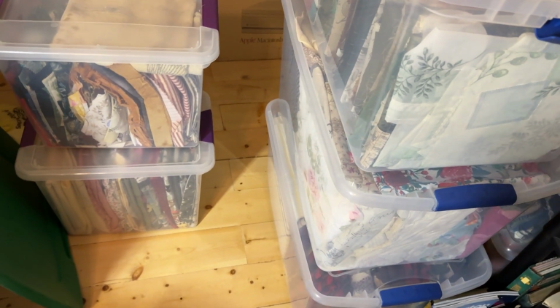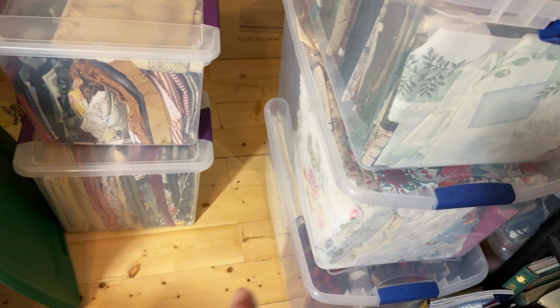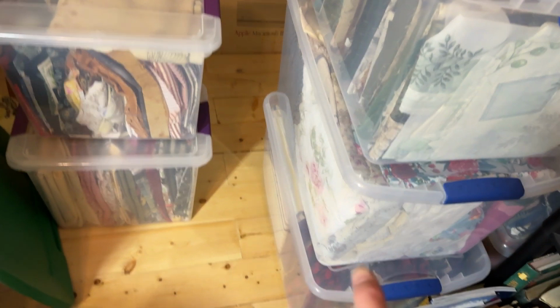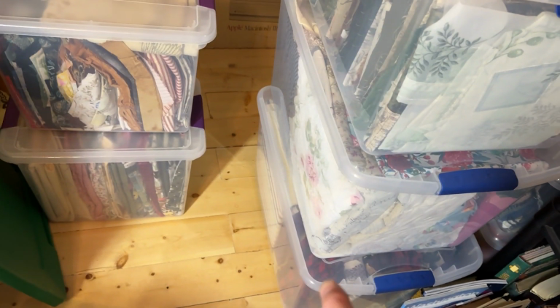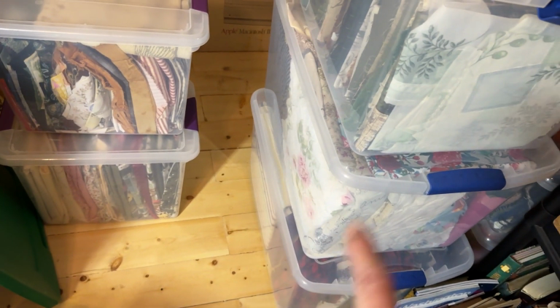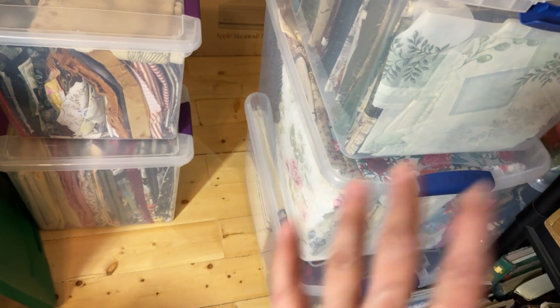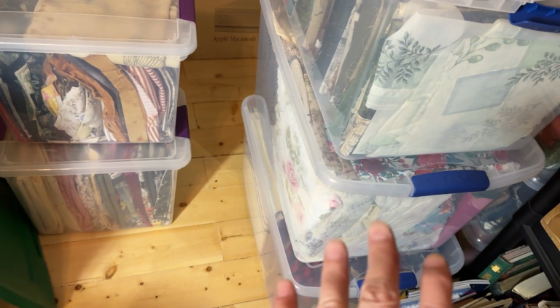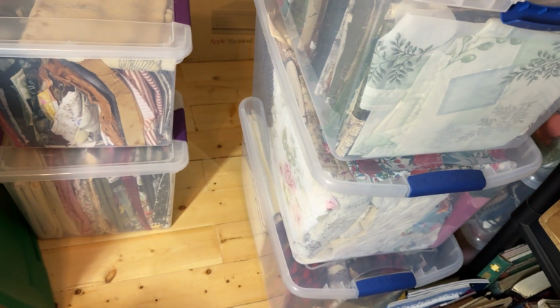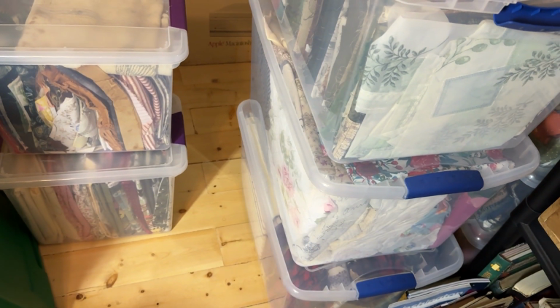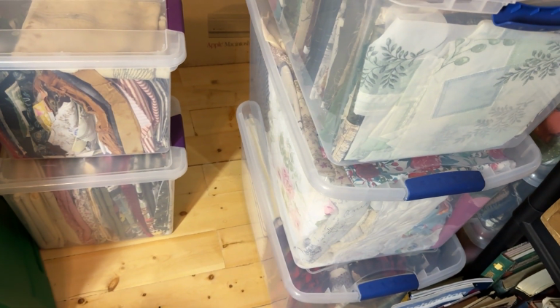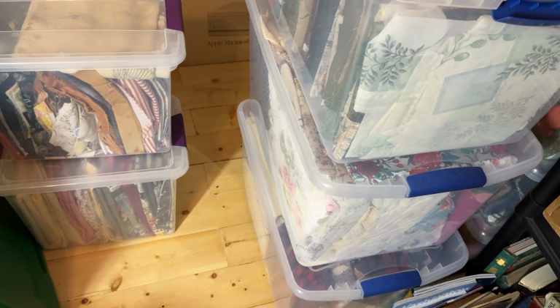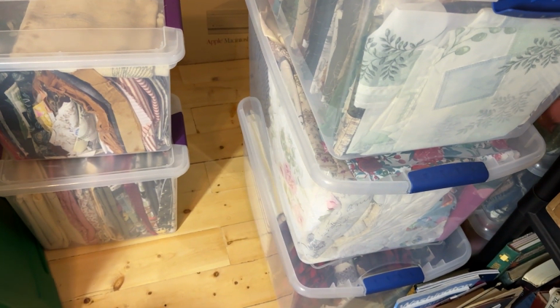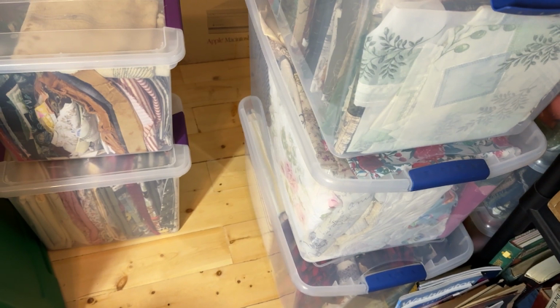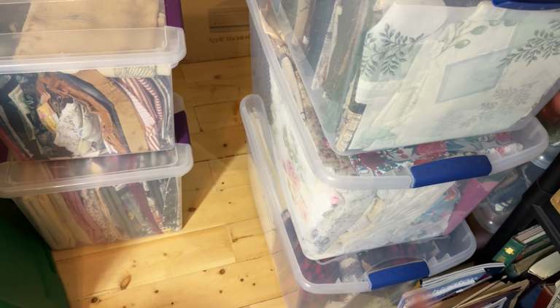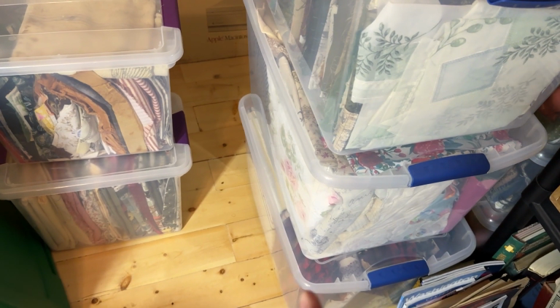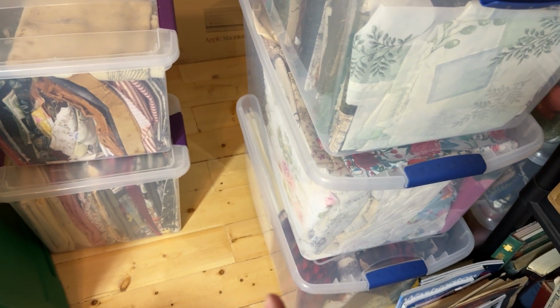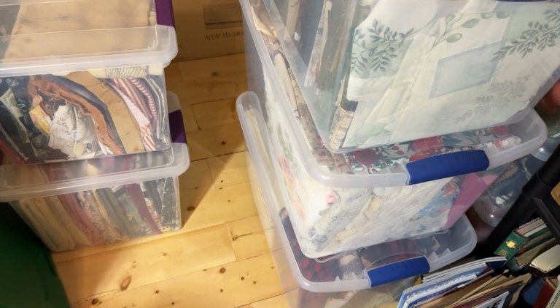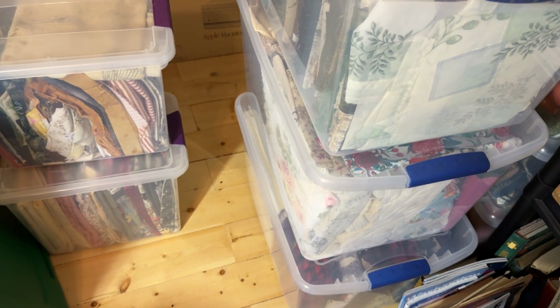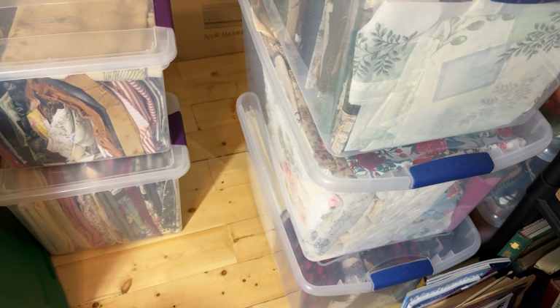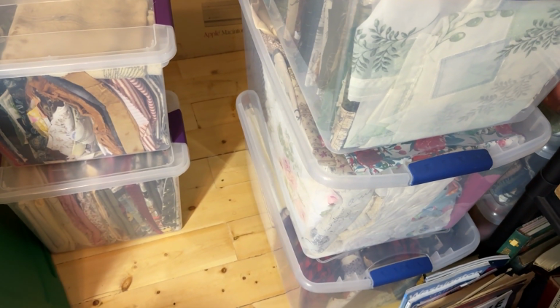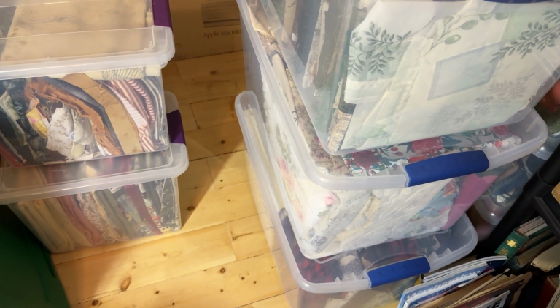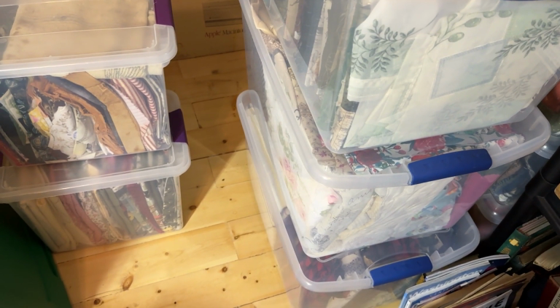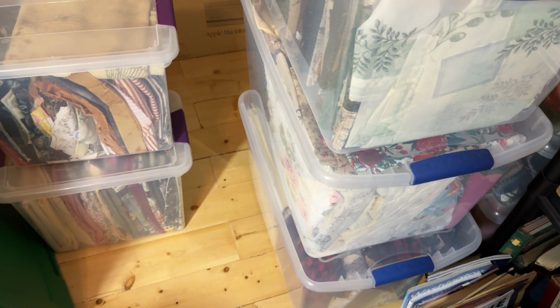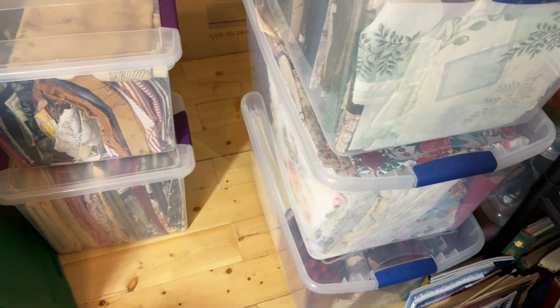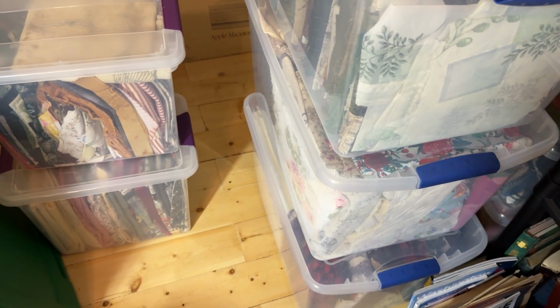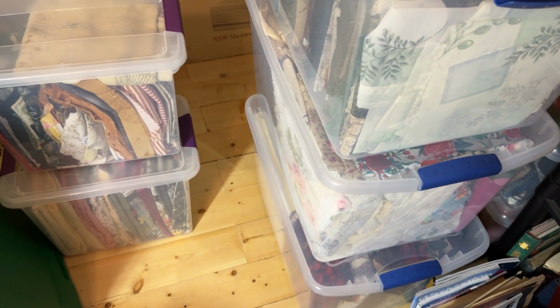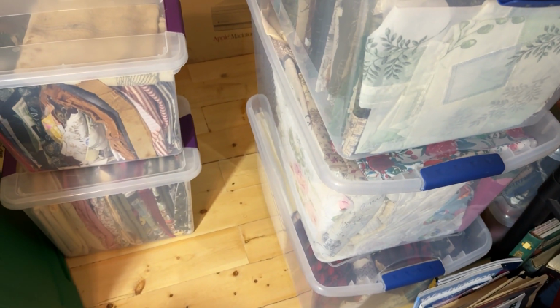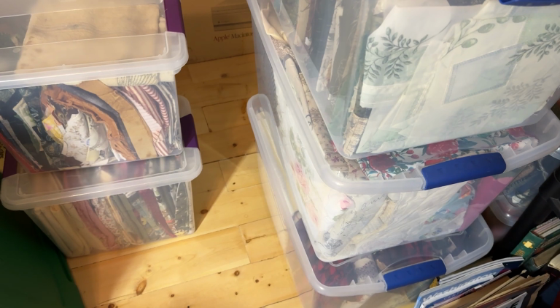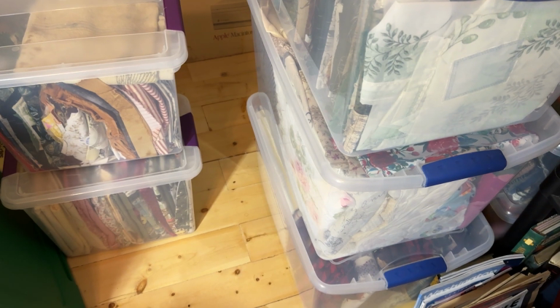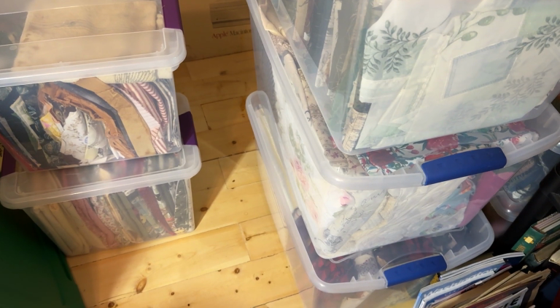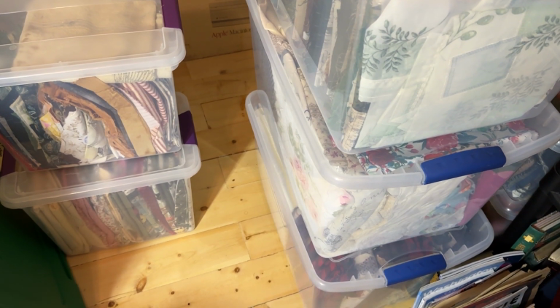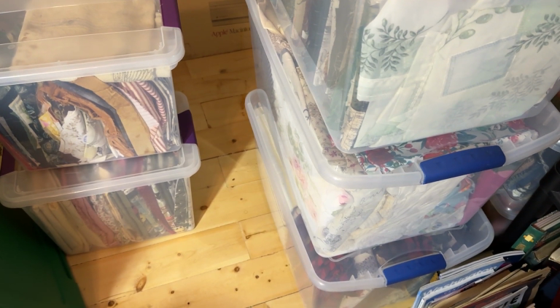I have these bins and they're sorted, of course. I have like a whole bin that is dedicated just for doilies and stuff. I have one that's dedicated to woodland.